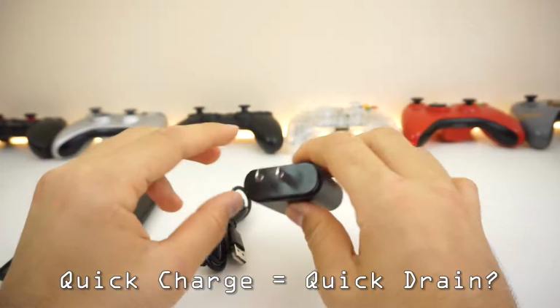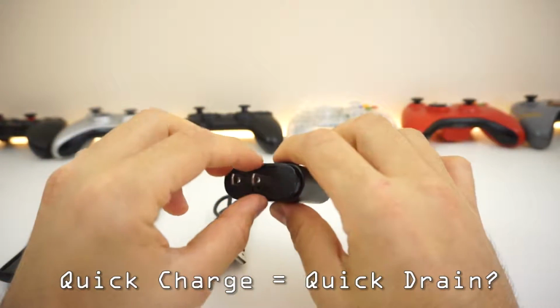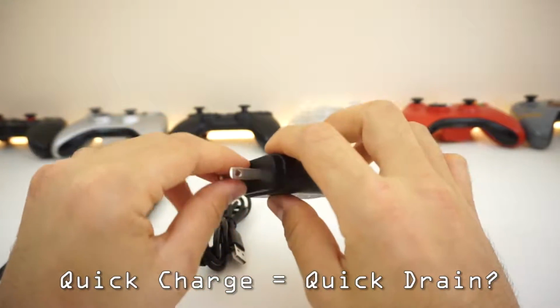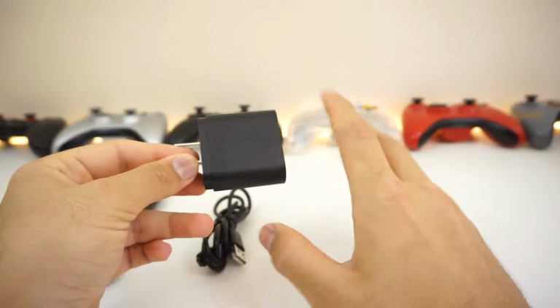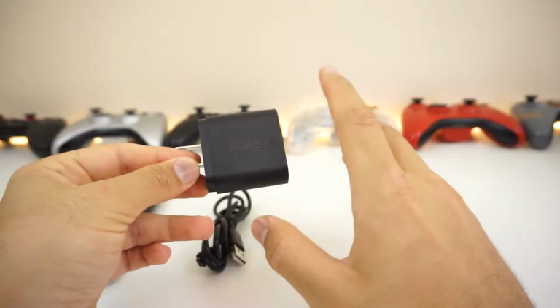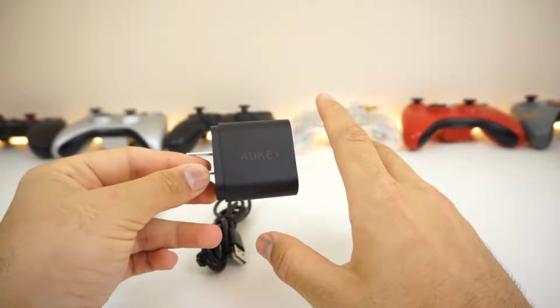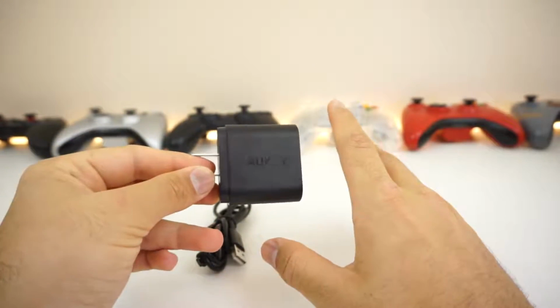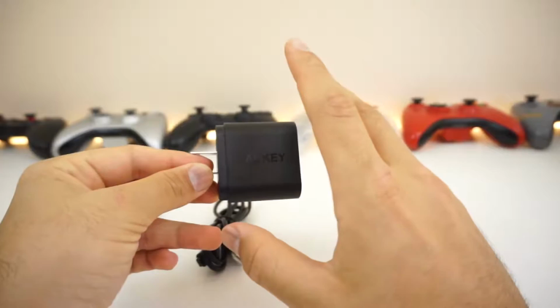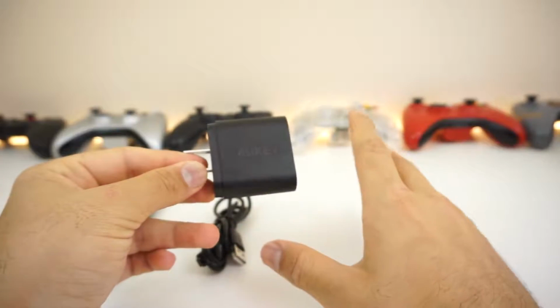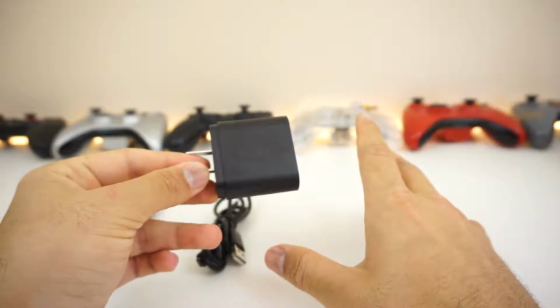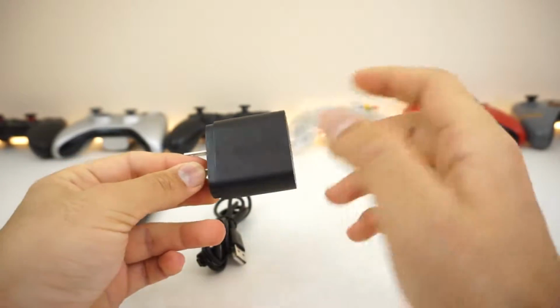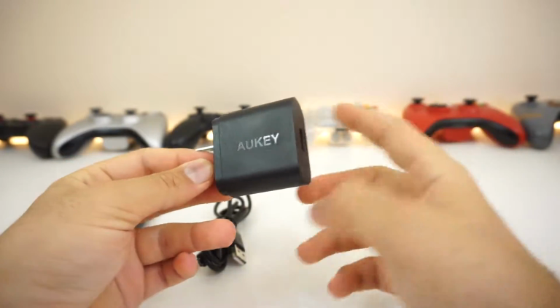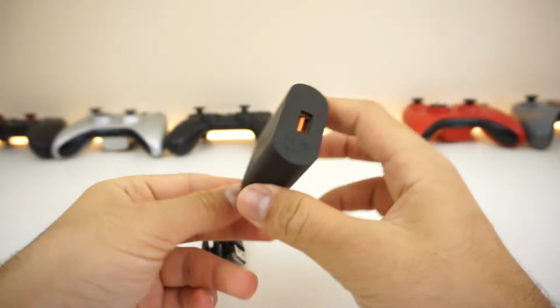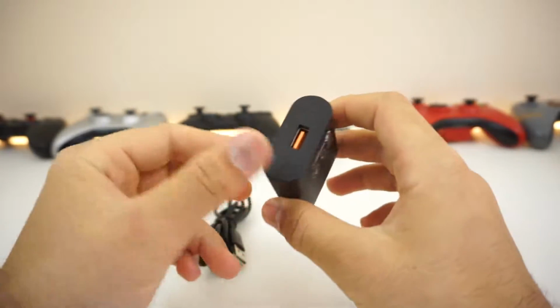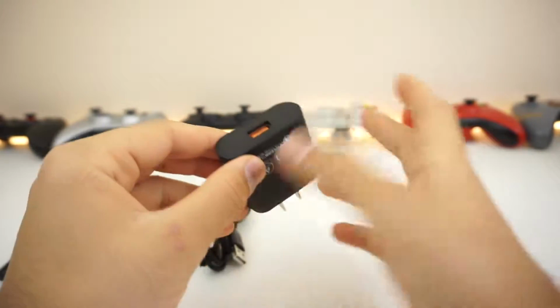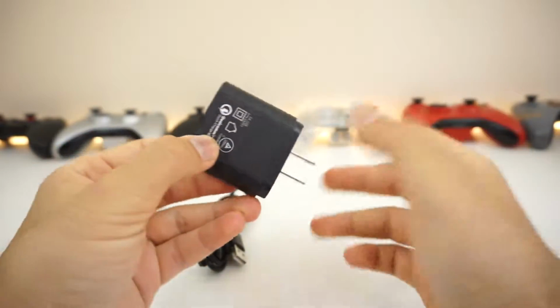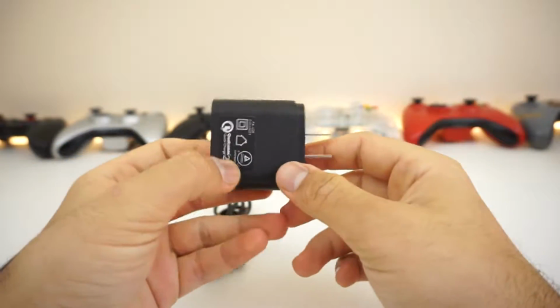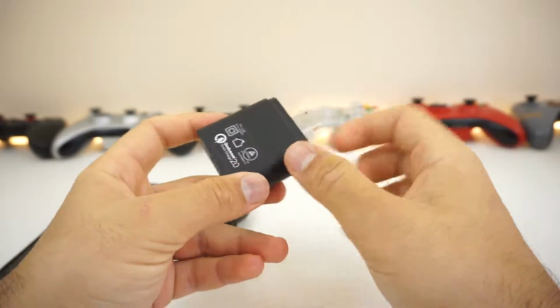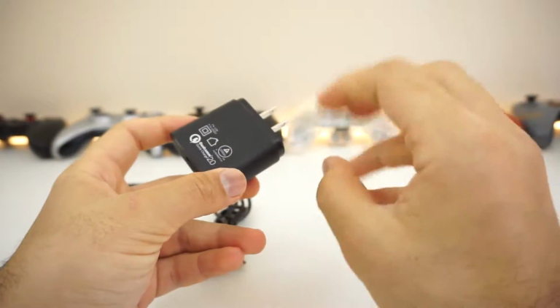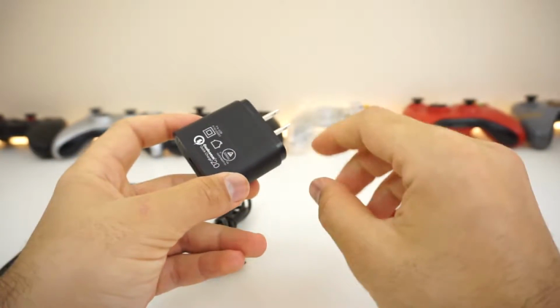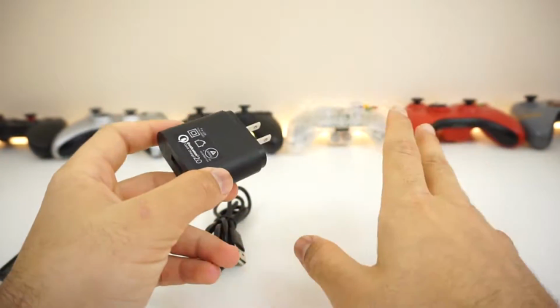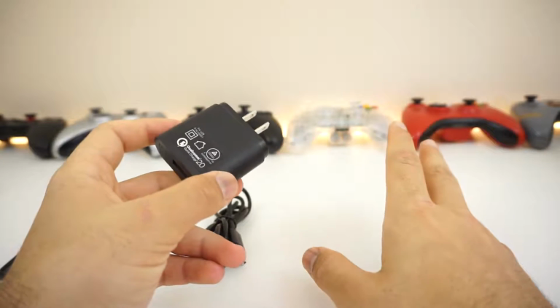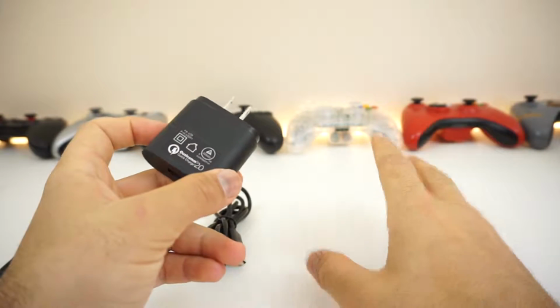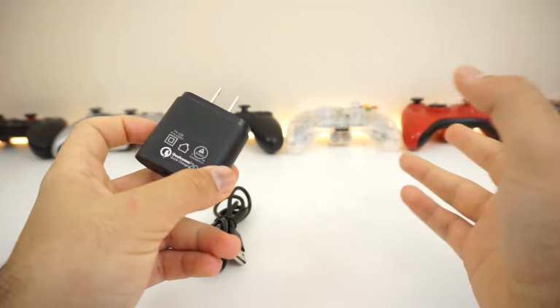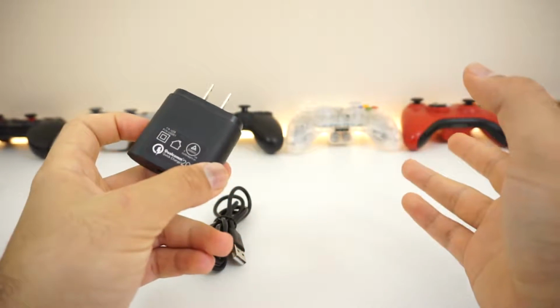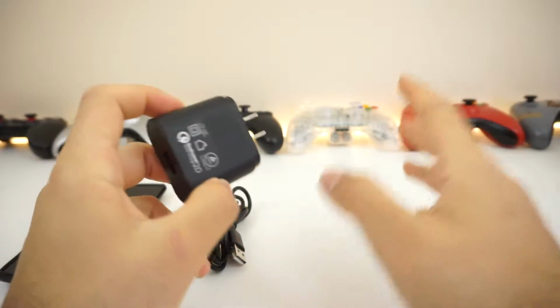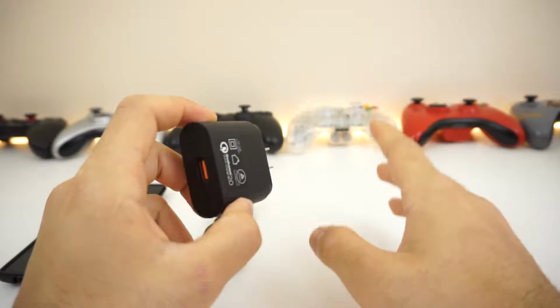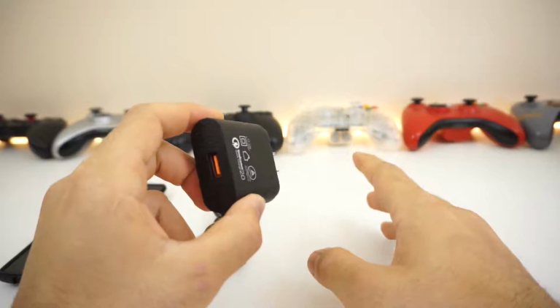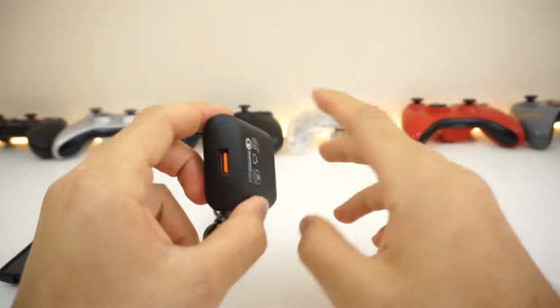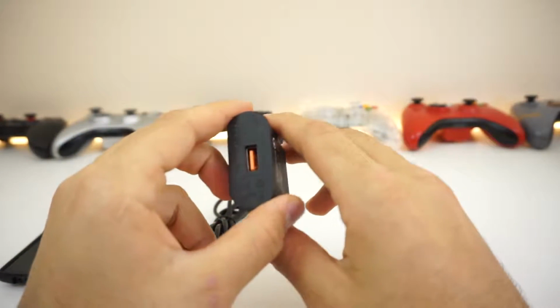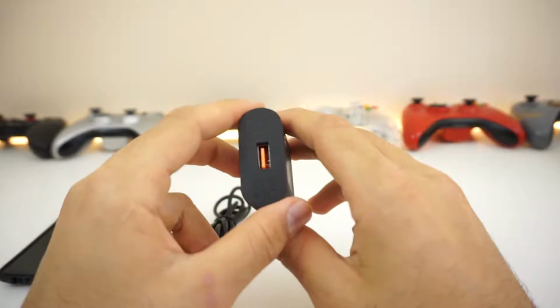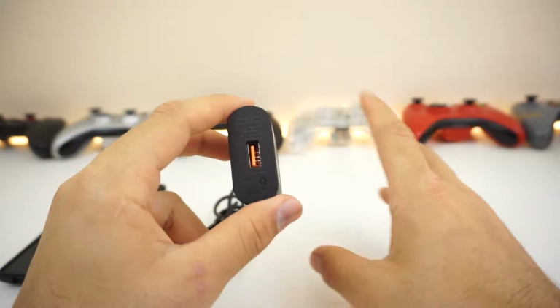Here's what I found out: this thing does not emit any kind of coil noise or coil whine, or whatever you want to call it. It just charges and there are no pulsing noises. That's really good because in a quiet room it can get really distracting, especially if you're trying to sleep and charge your phone.